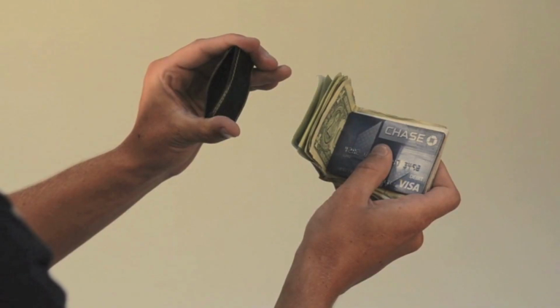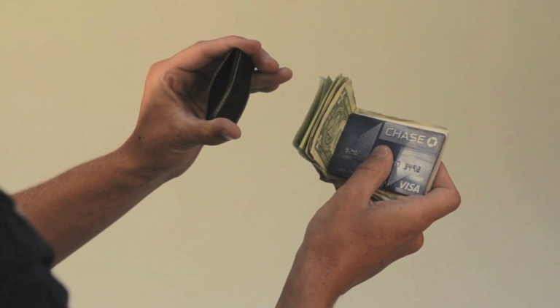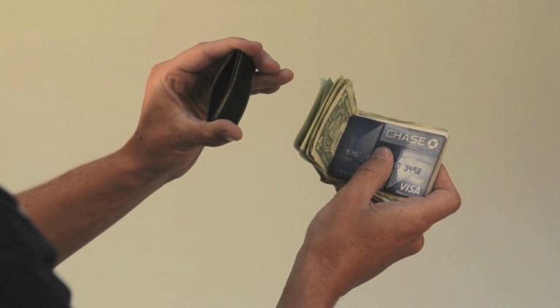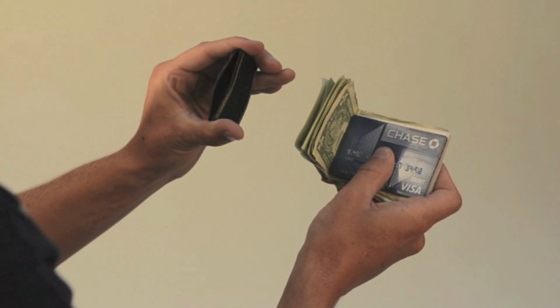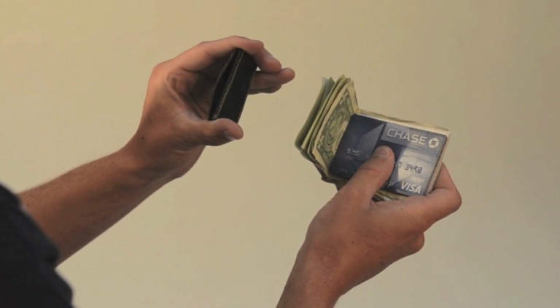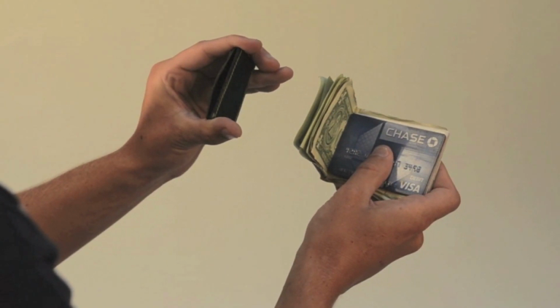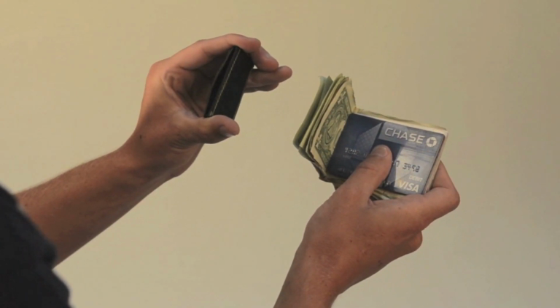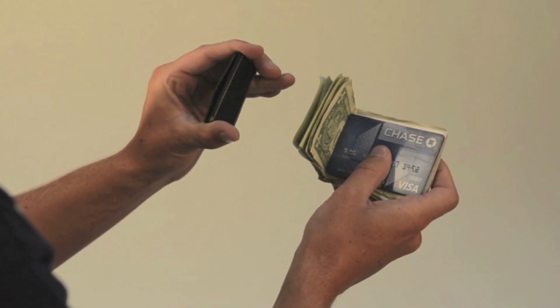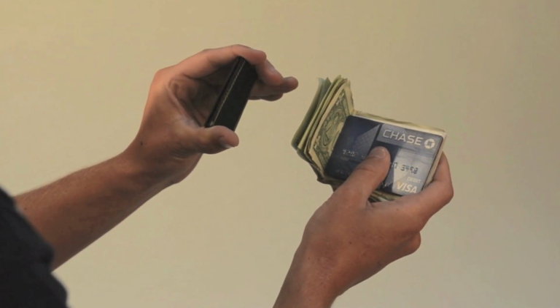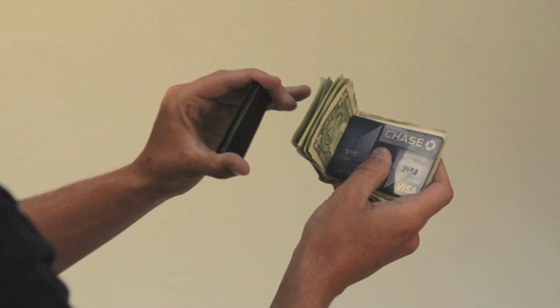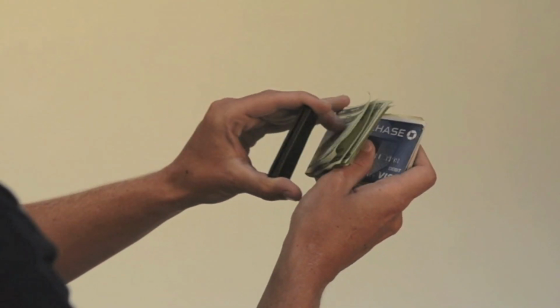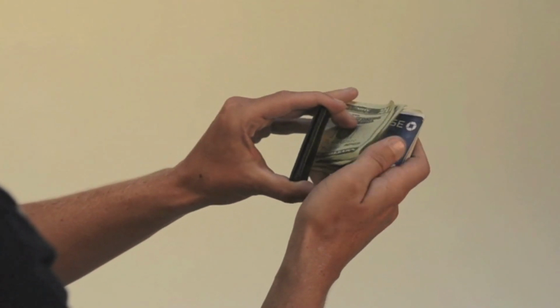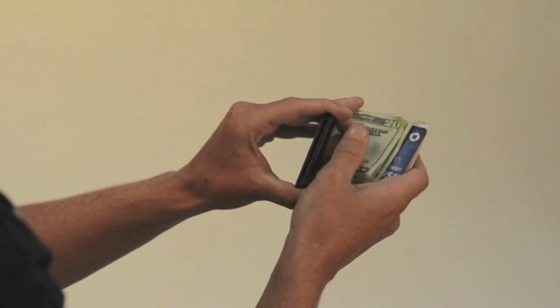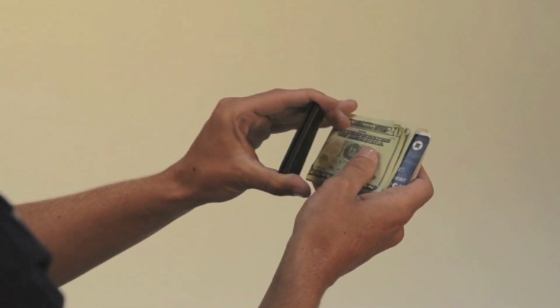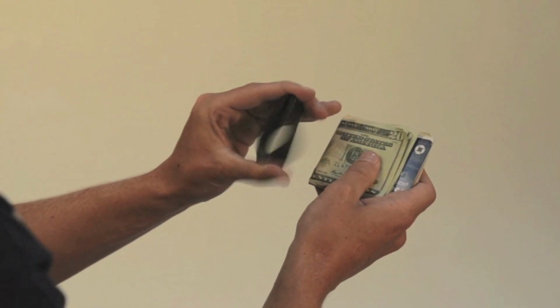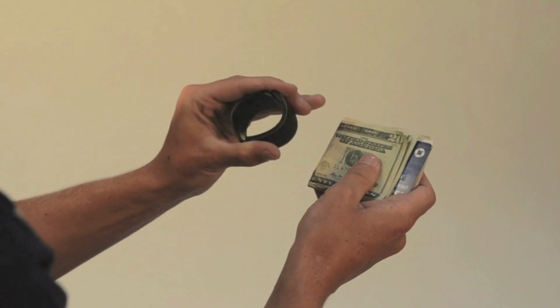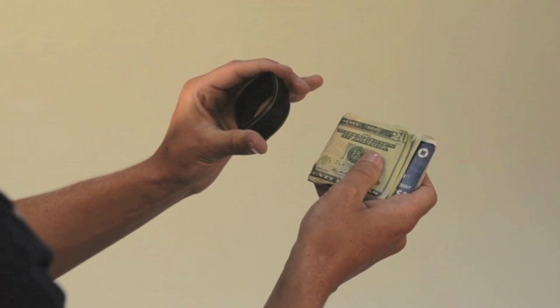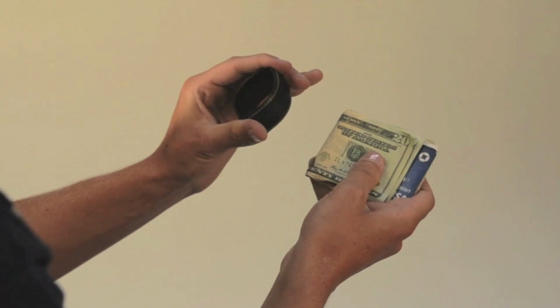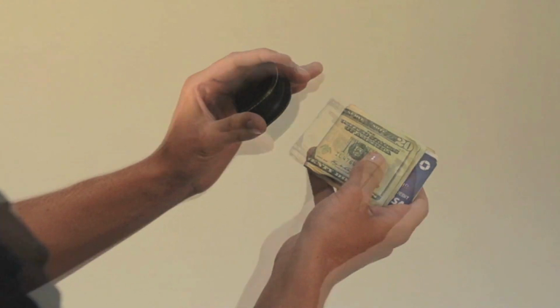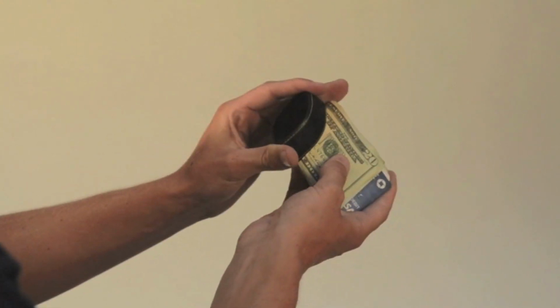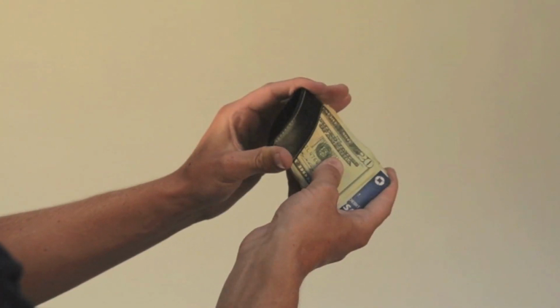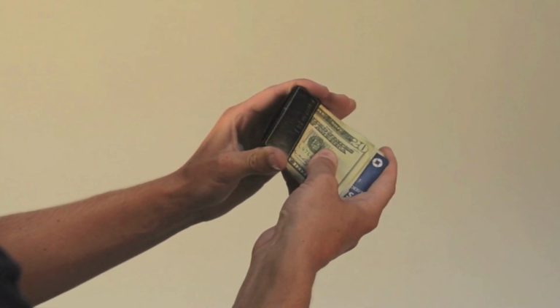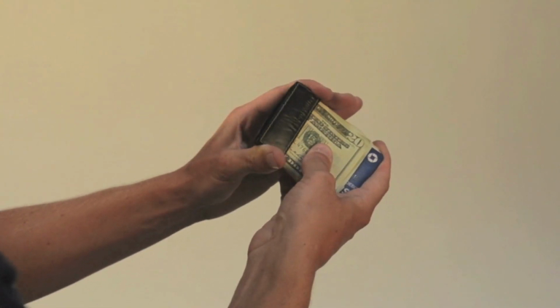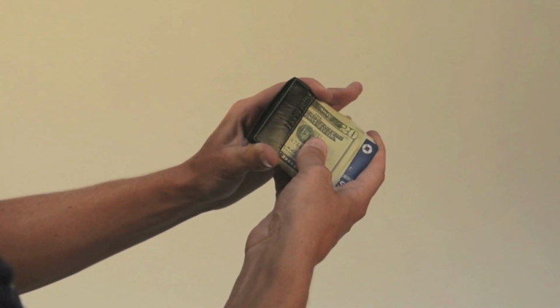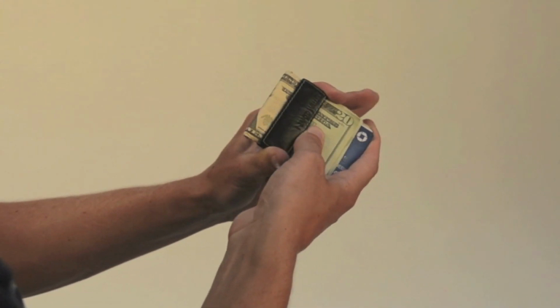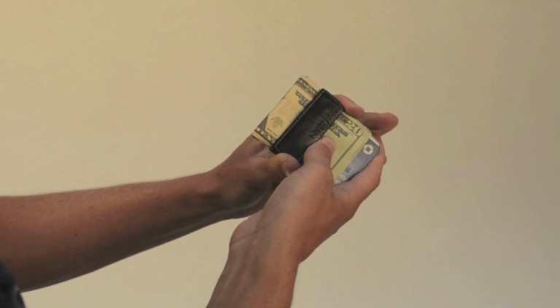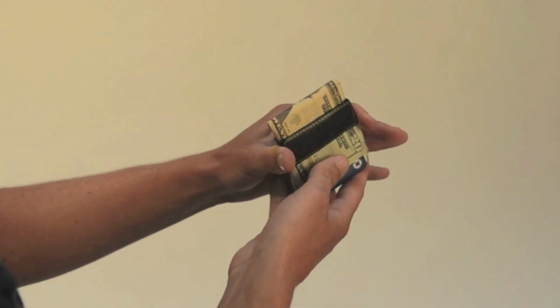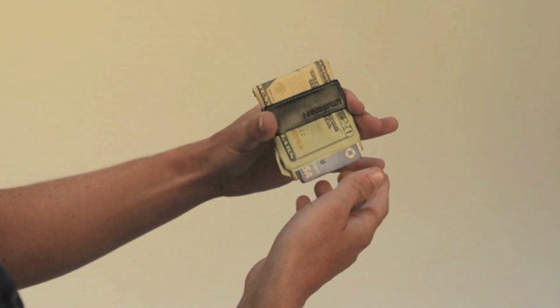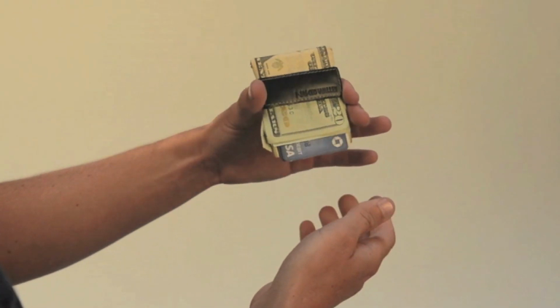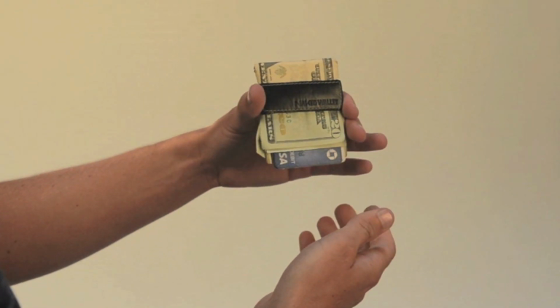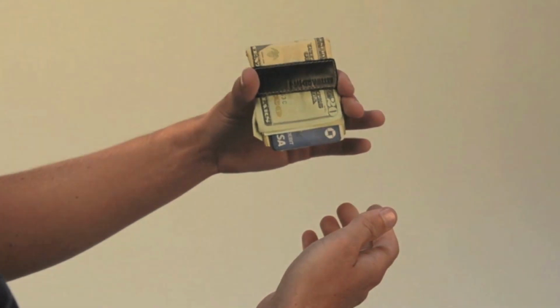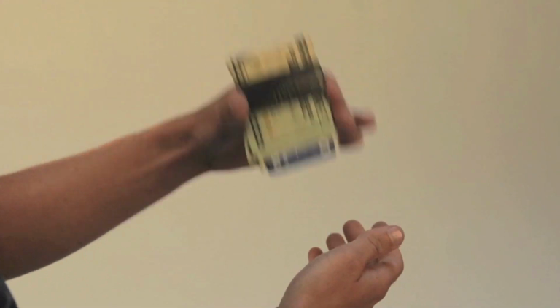Here's how it works. Take your cash, wrap it around your cards. The Naked Wallet features a spring action — simply slide it on. Amazingly, it holds everything very securely.